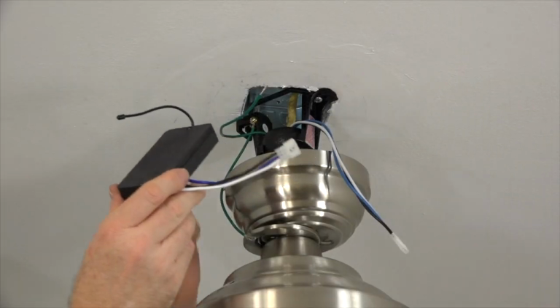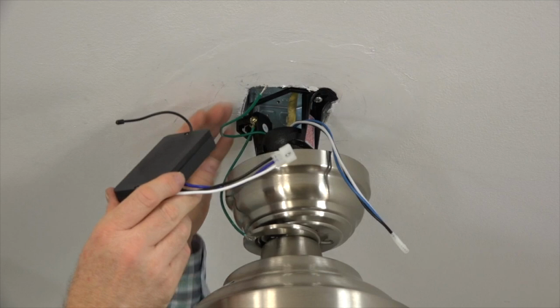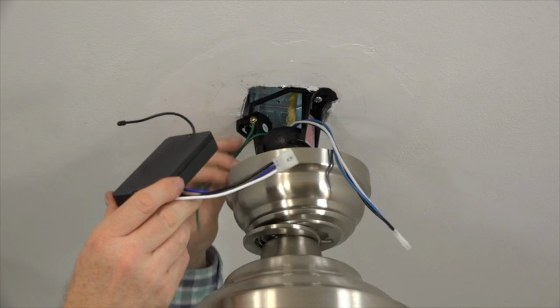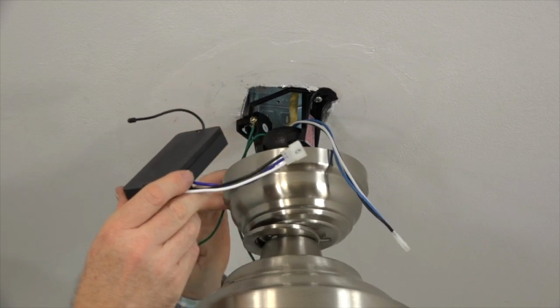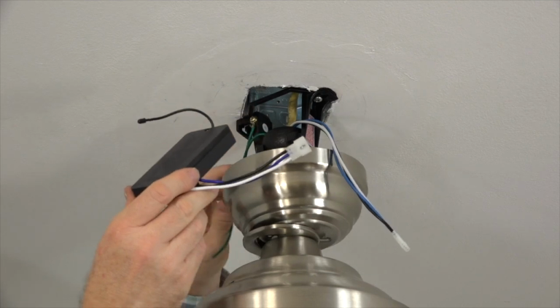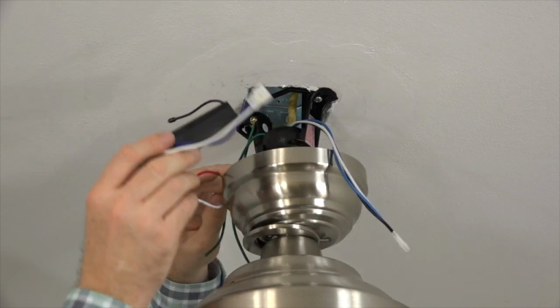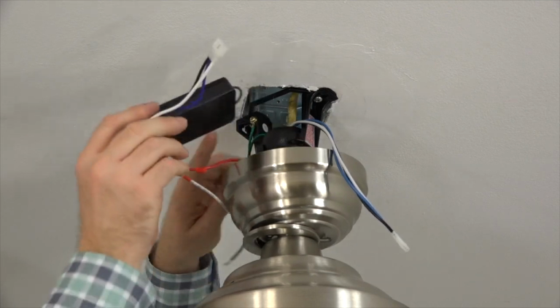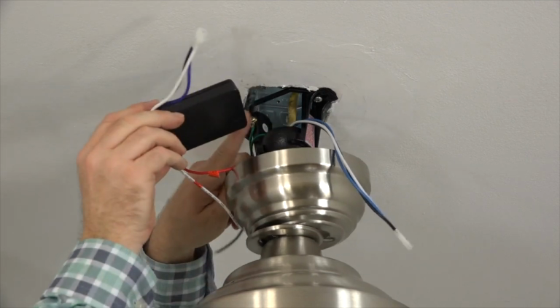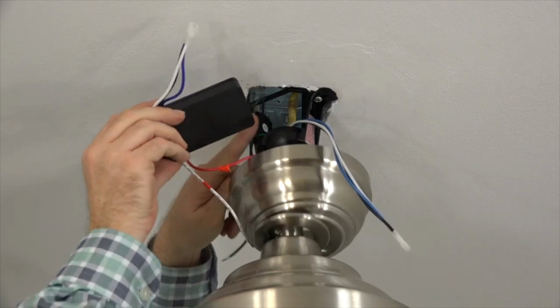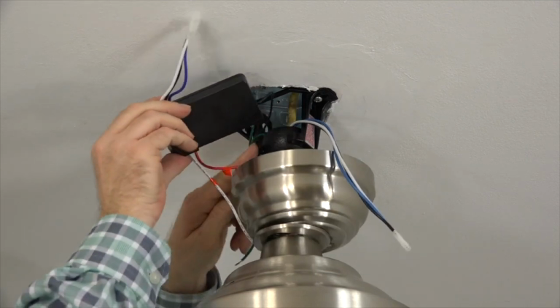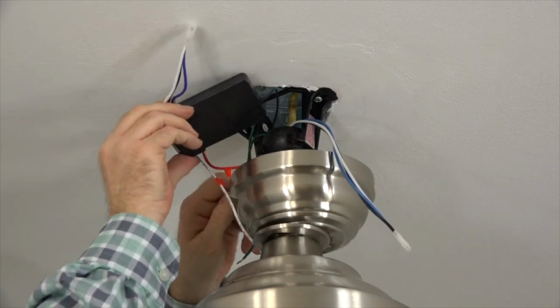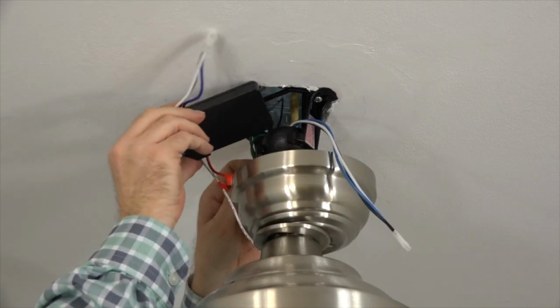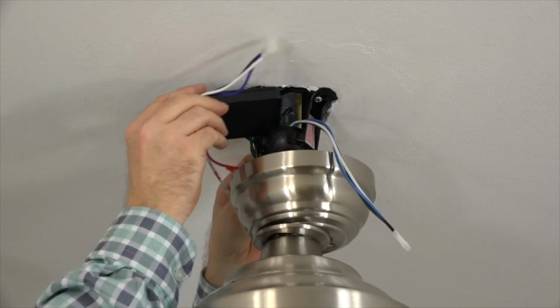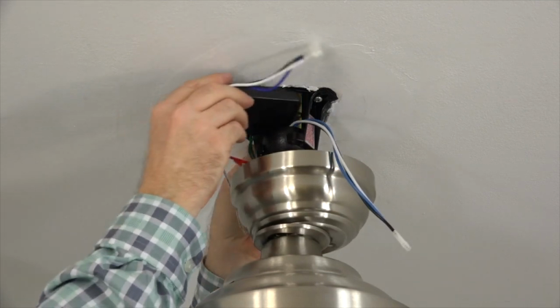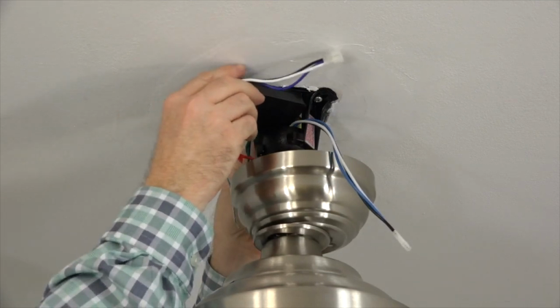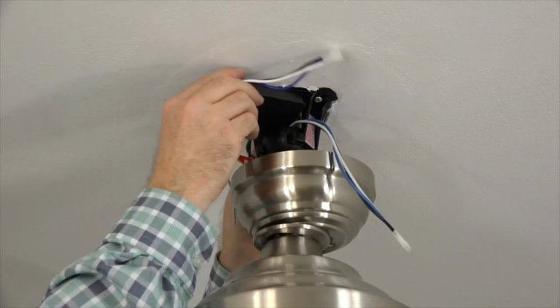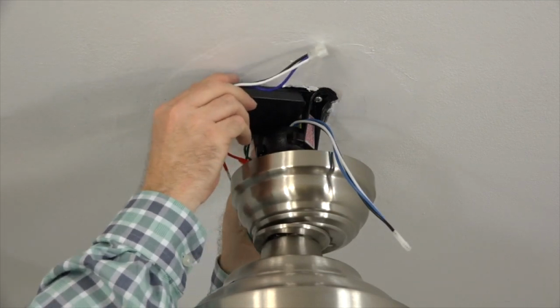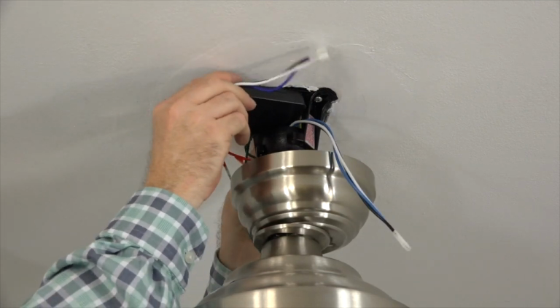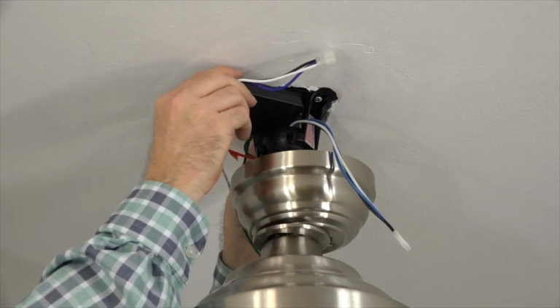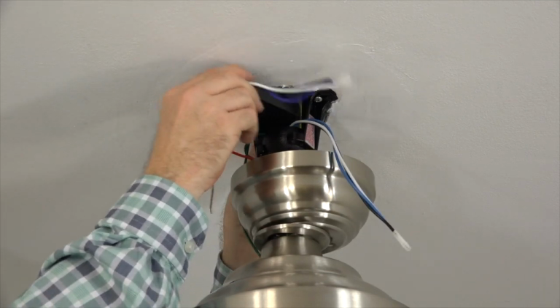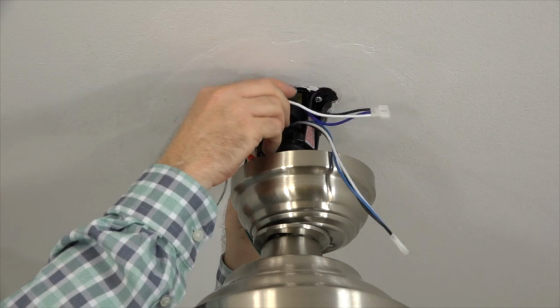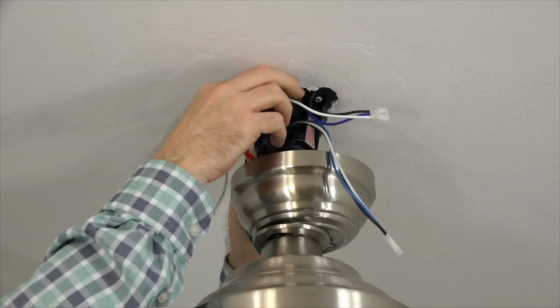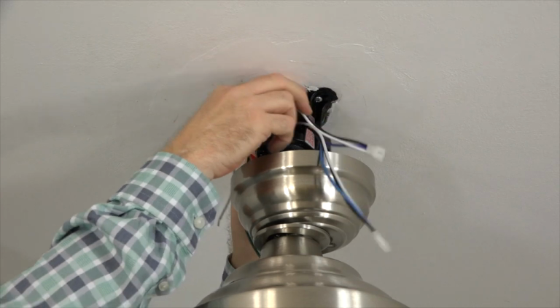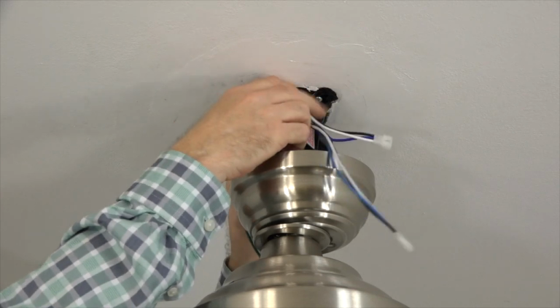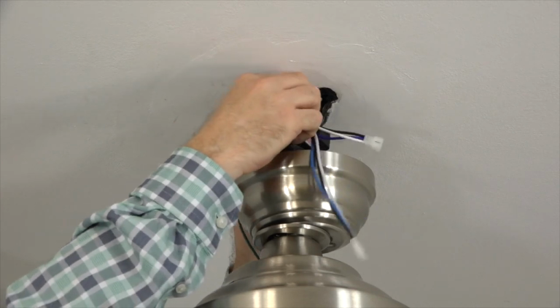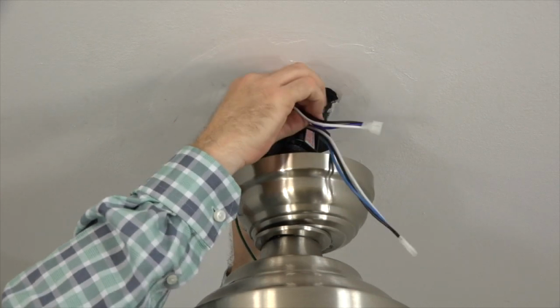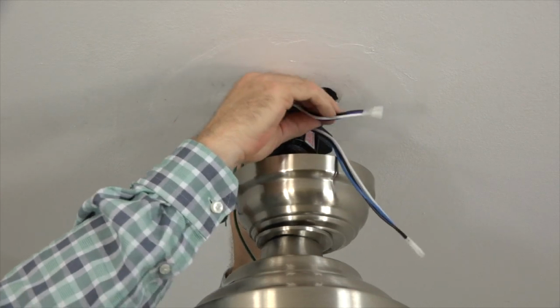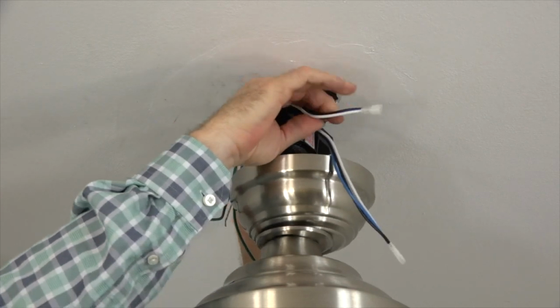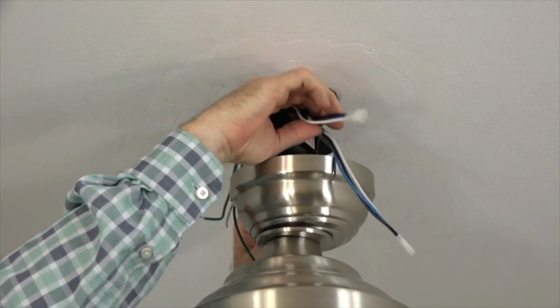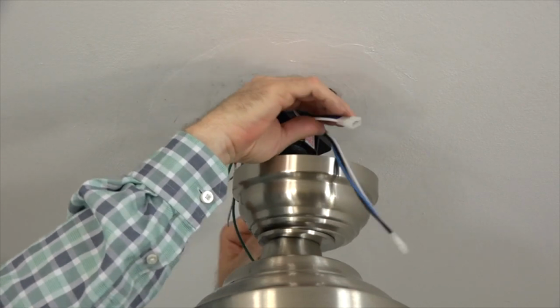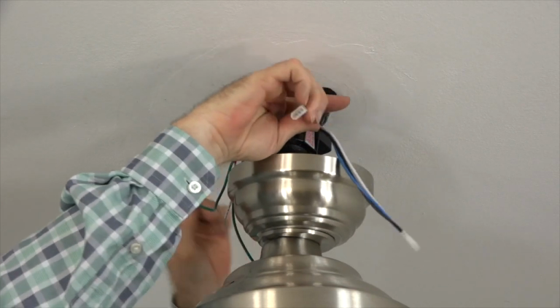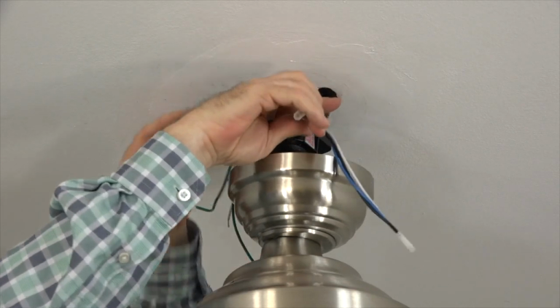To install the remote receiver, make sure the flat side is facing towards the ceiling and feed the end with the remote antenna through the mounting bracket so that it rests on the ball and downrod assembly.